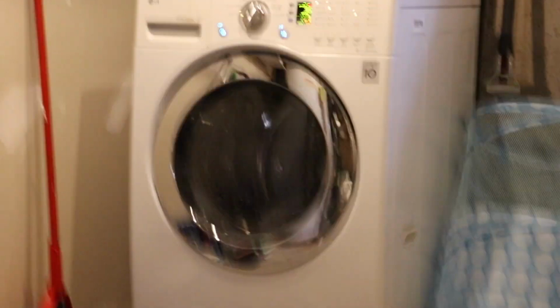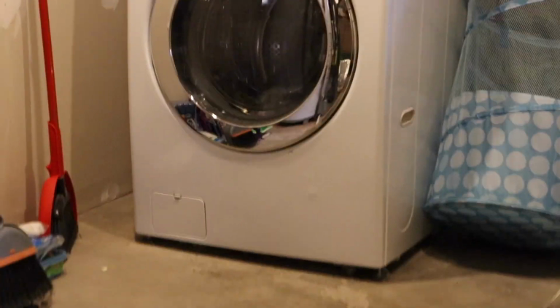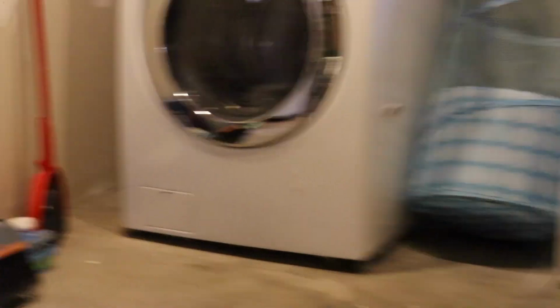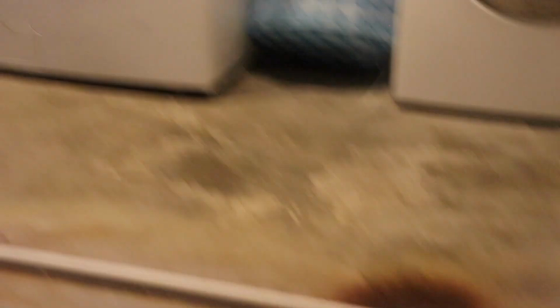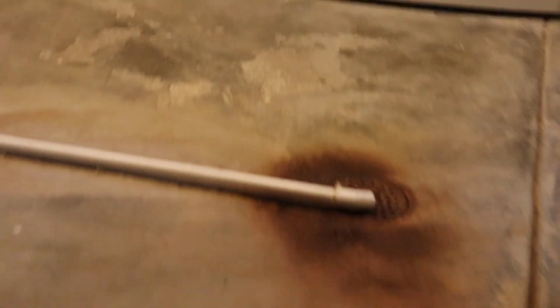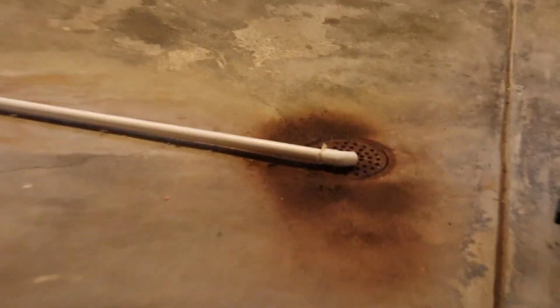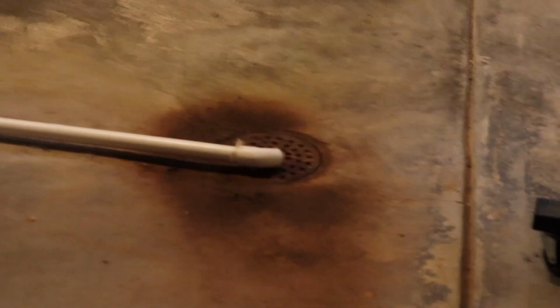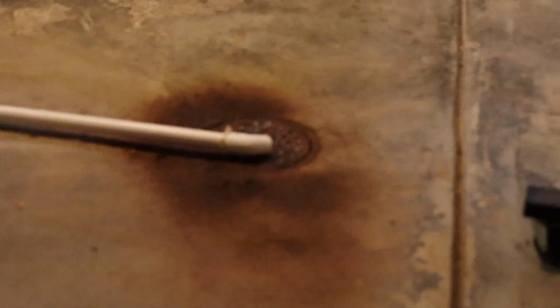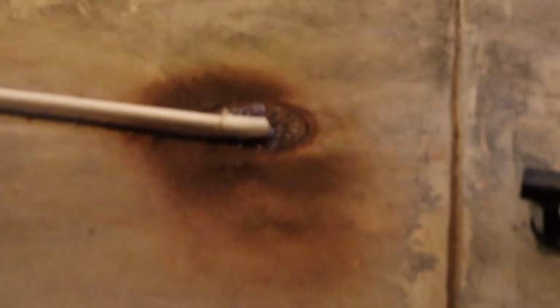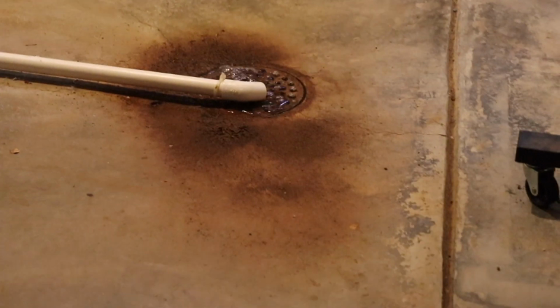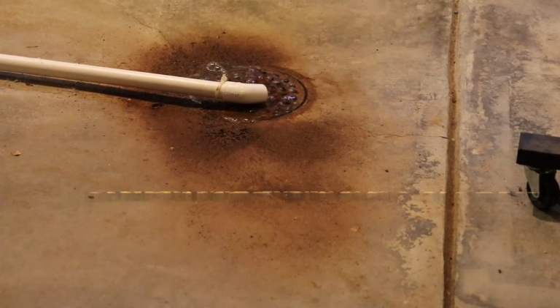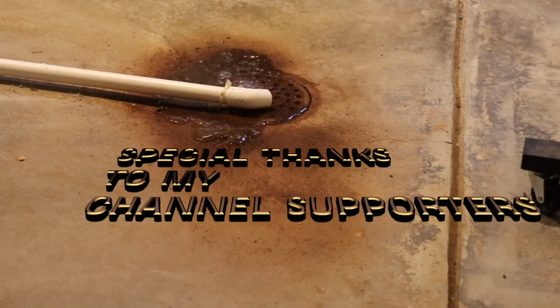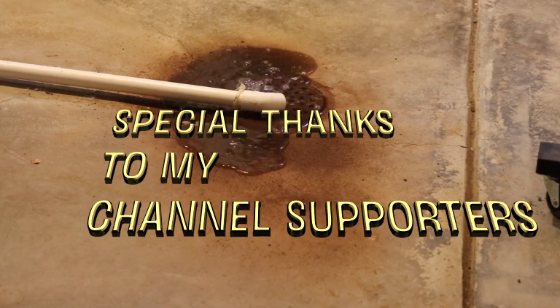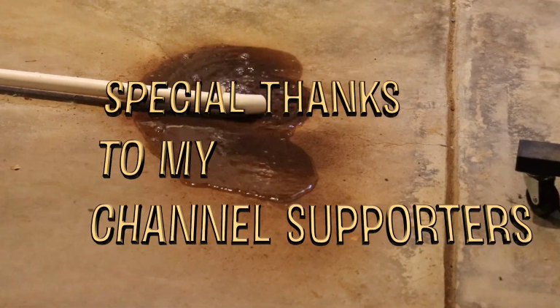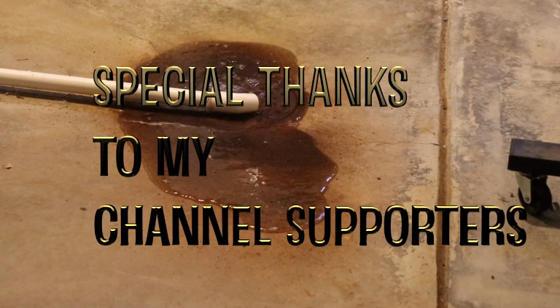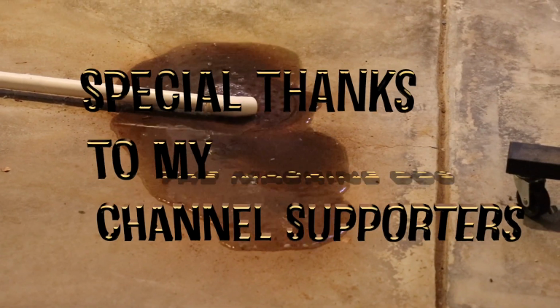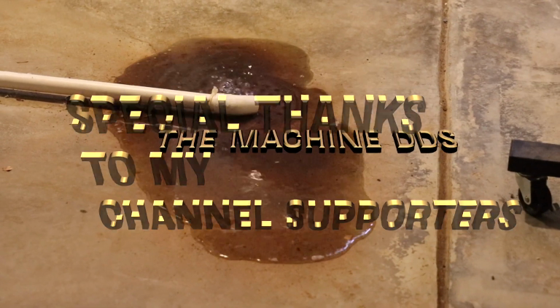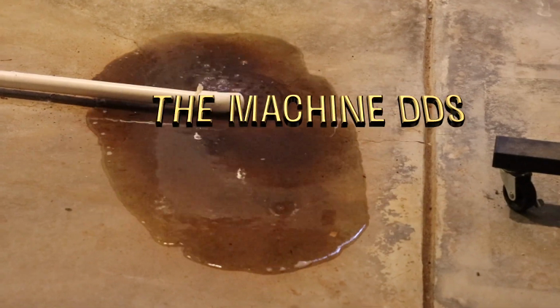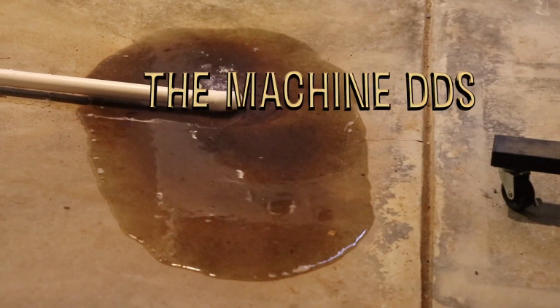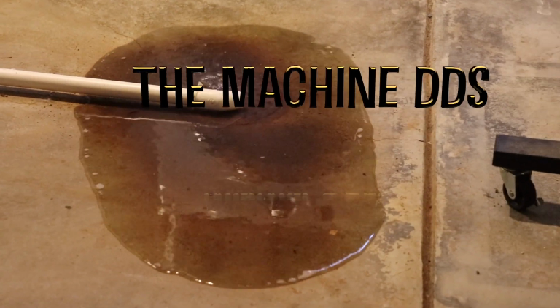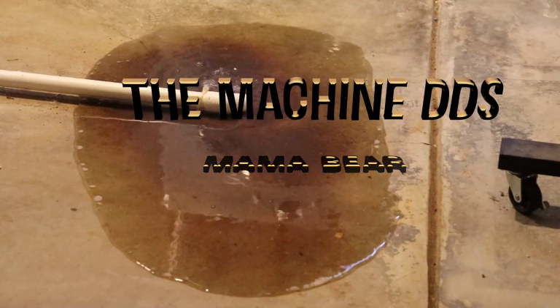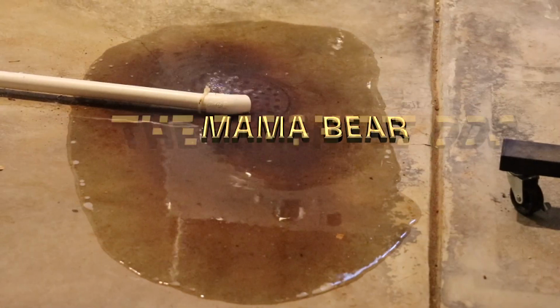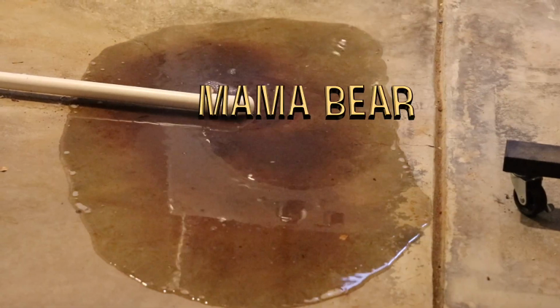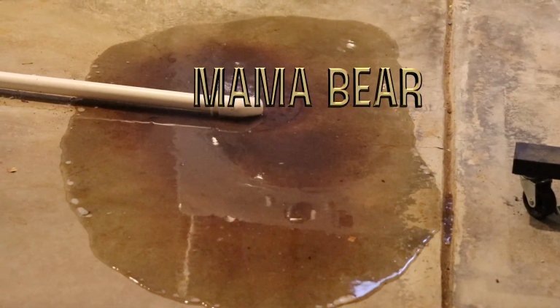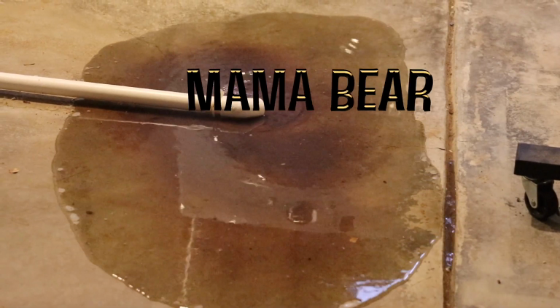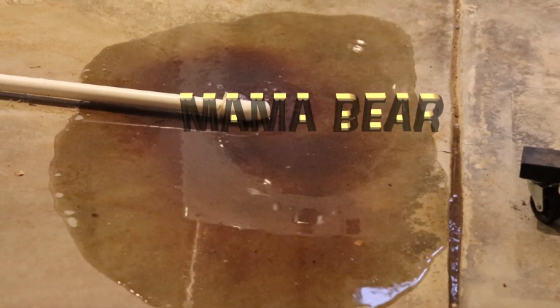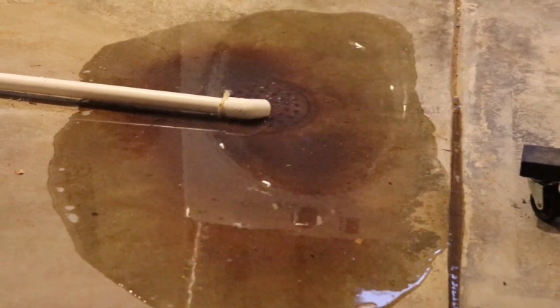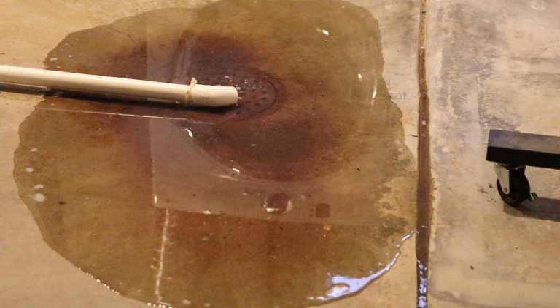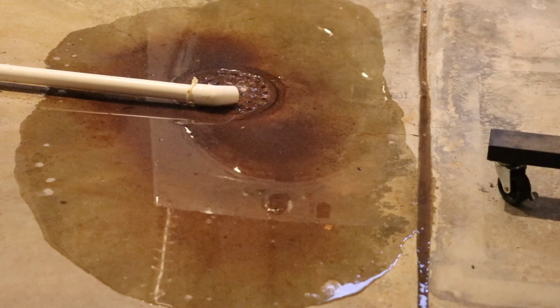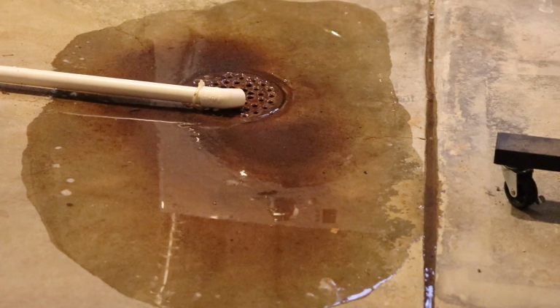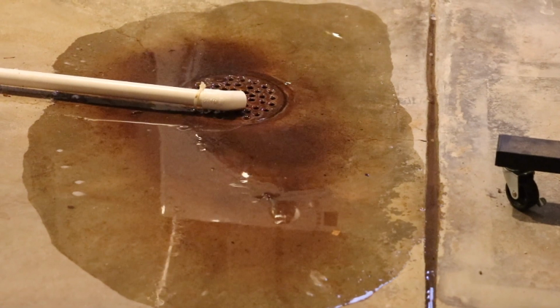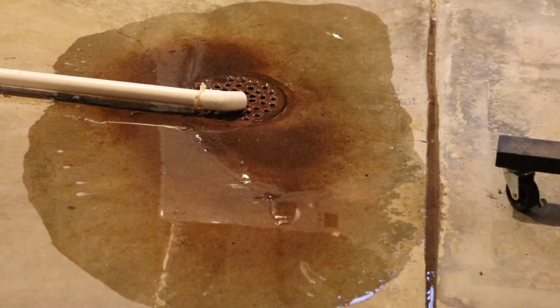The problem I'm having is when my washing machine drains, the water comes up through the floor drain. You can tell that the line is not draining properly.